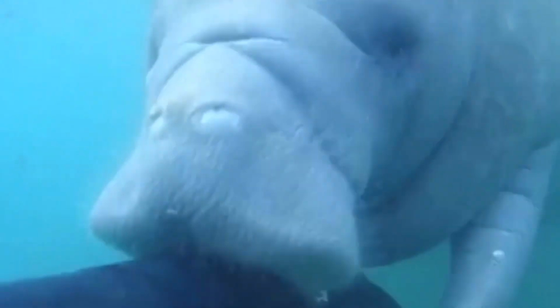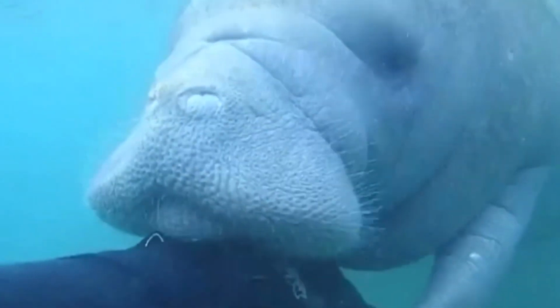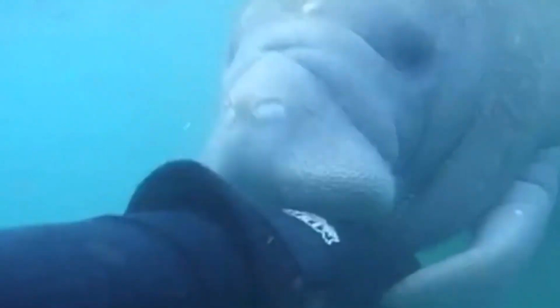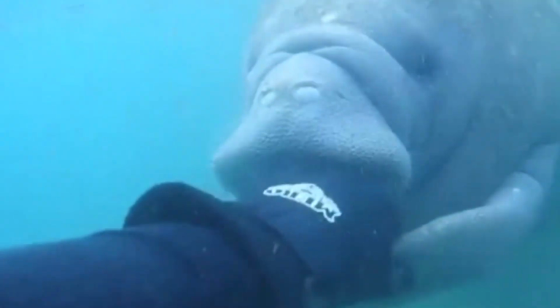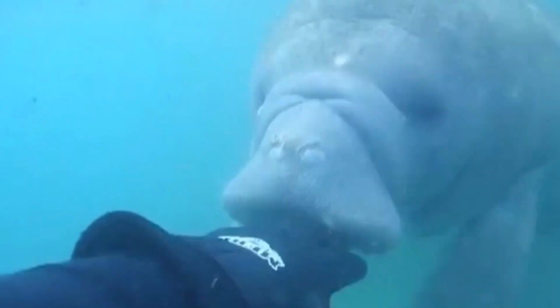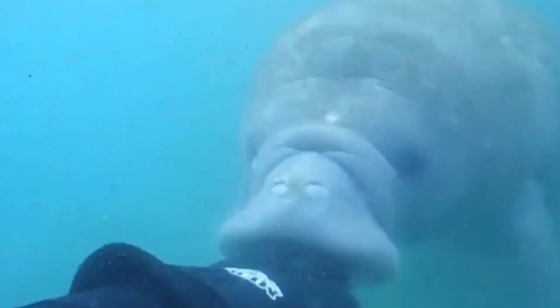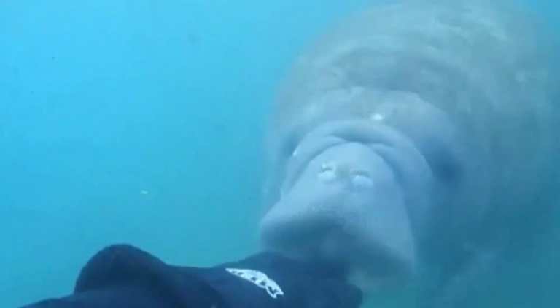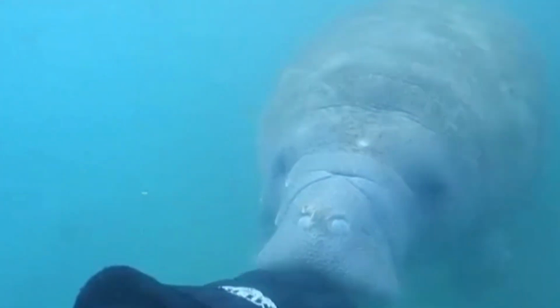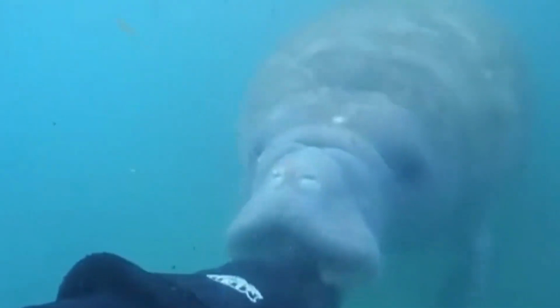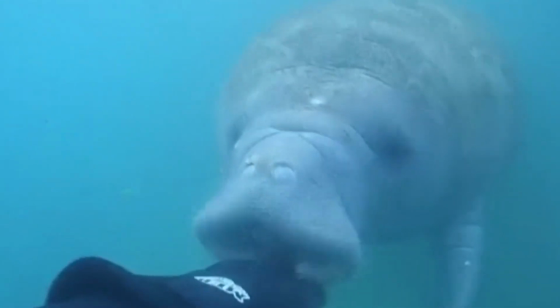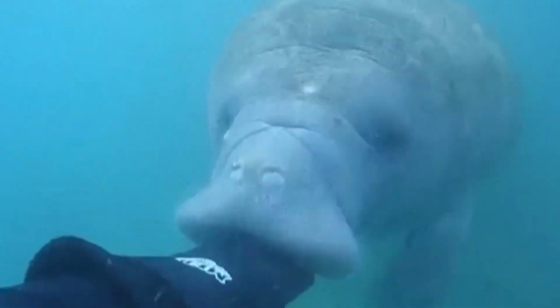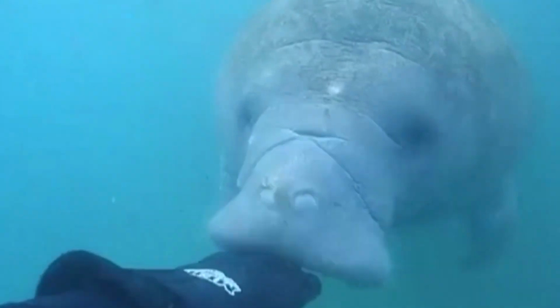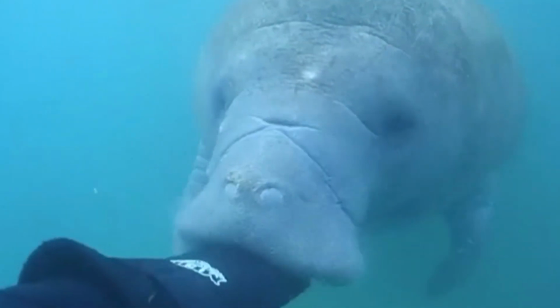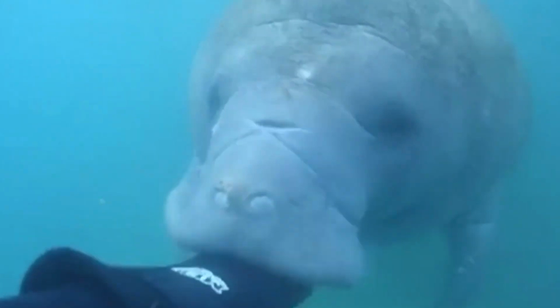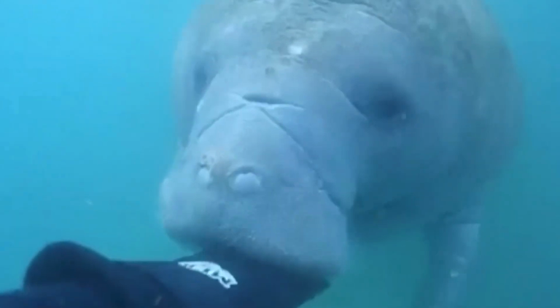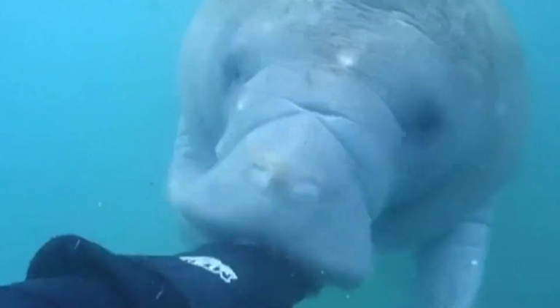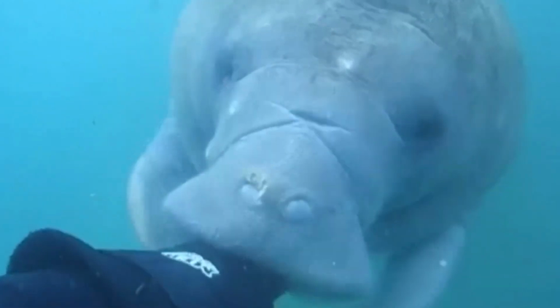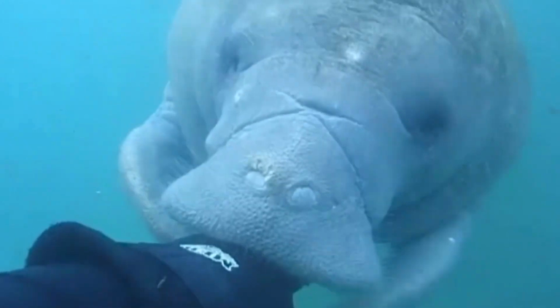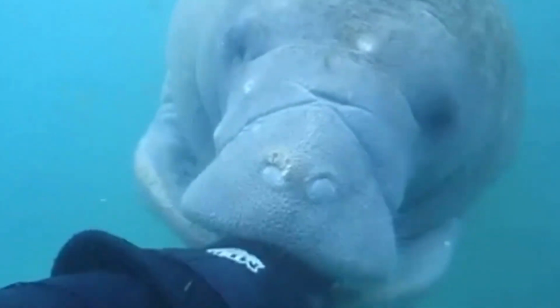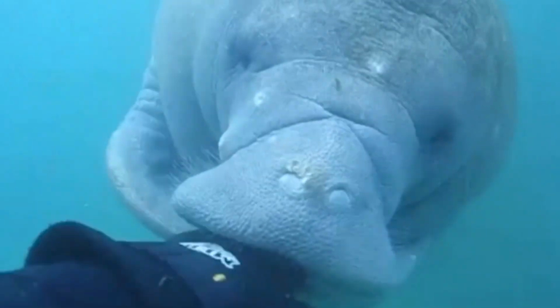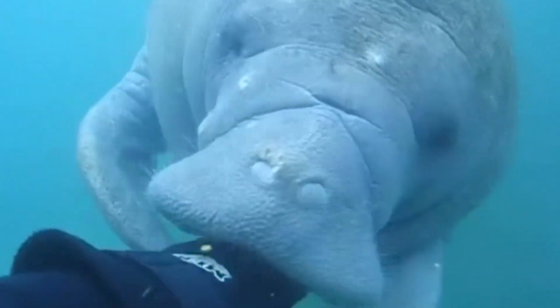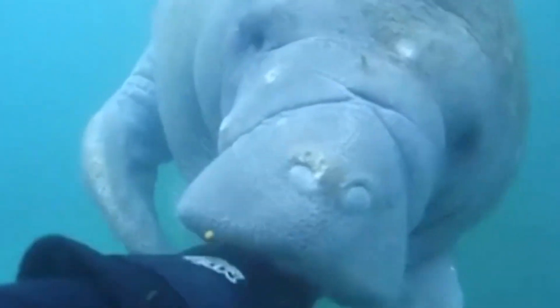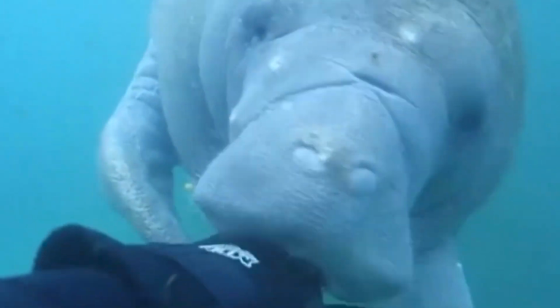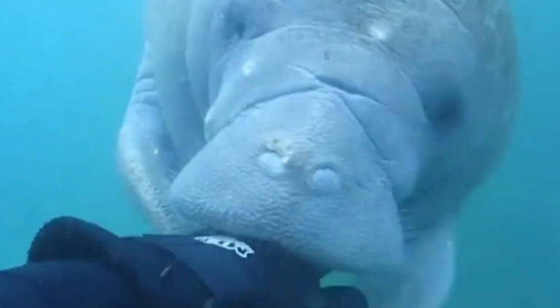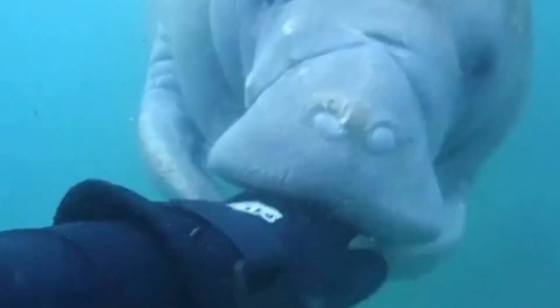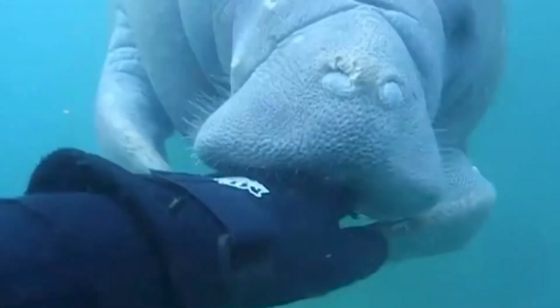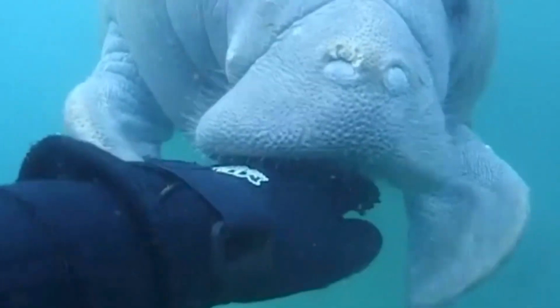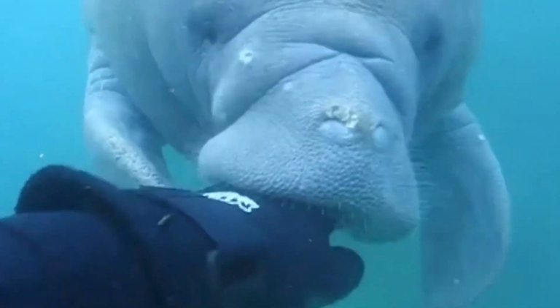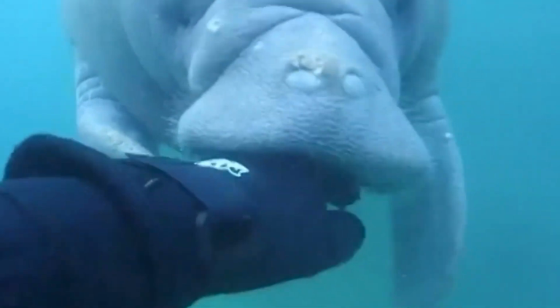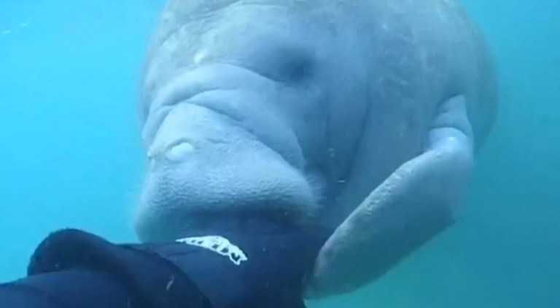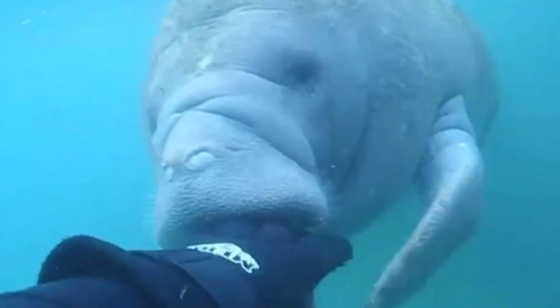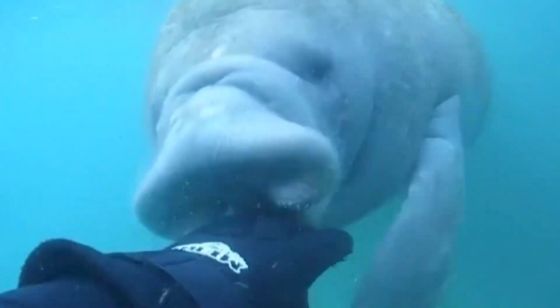Manatees have two front flippers which help them to steer through the water, and they also have a very powerful and large tail which allows them to swim very efficiently. These marine mammals grow to around 10 feet in length and over a thousand pounds on average.